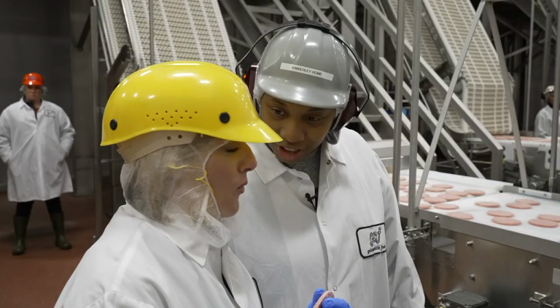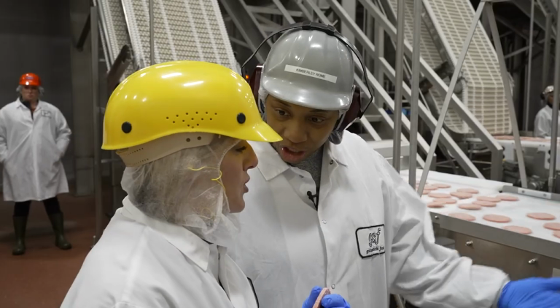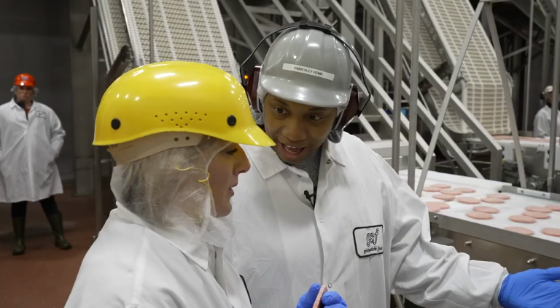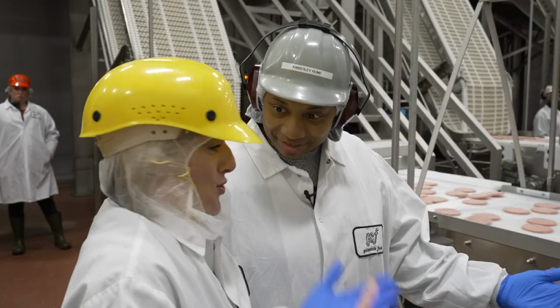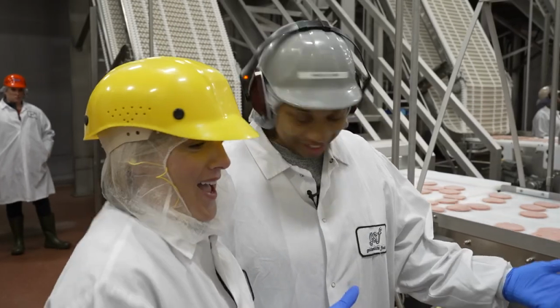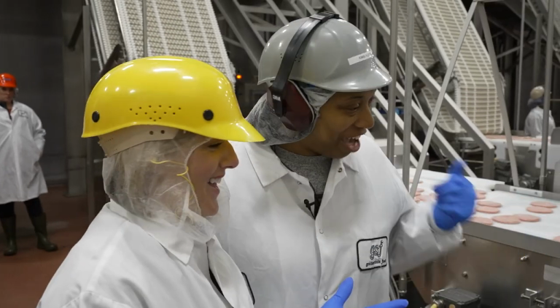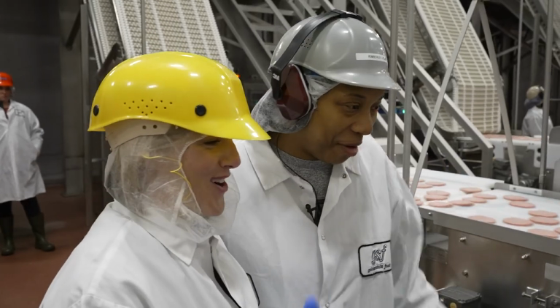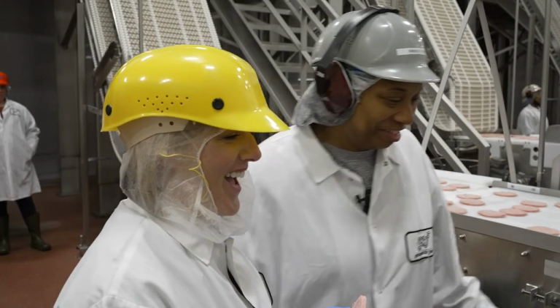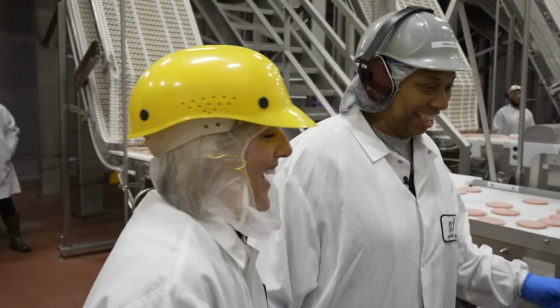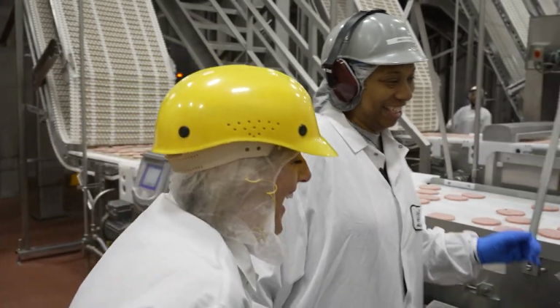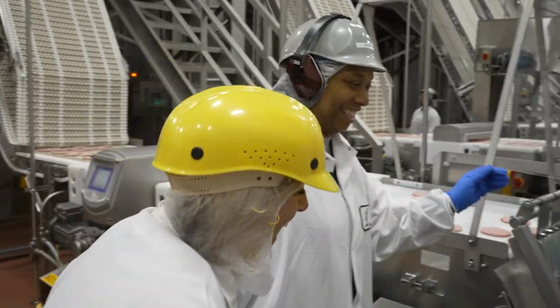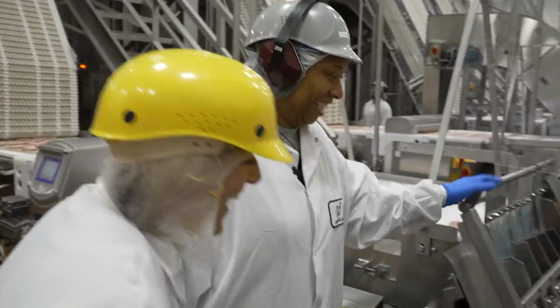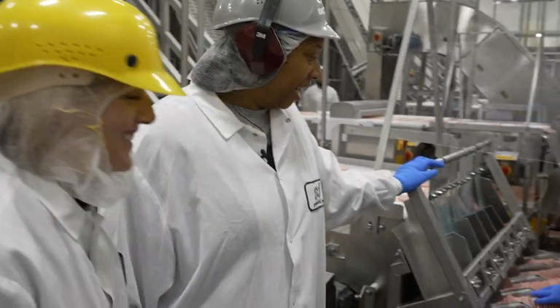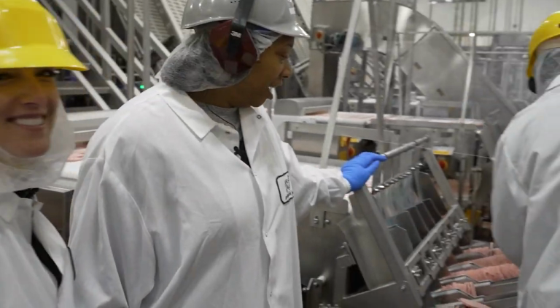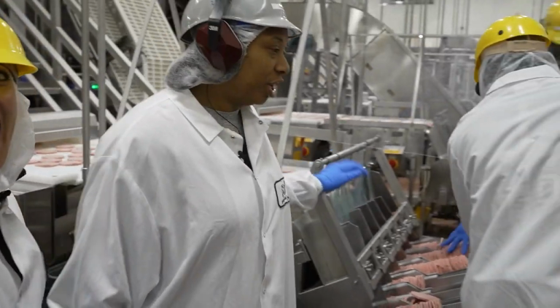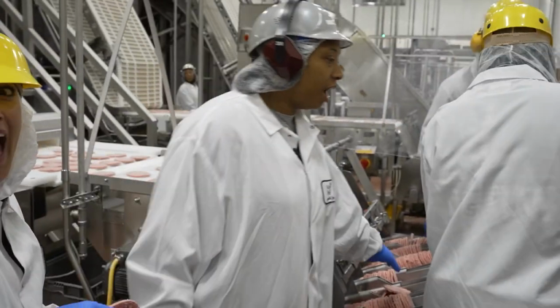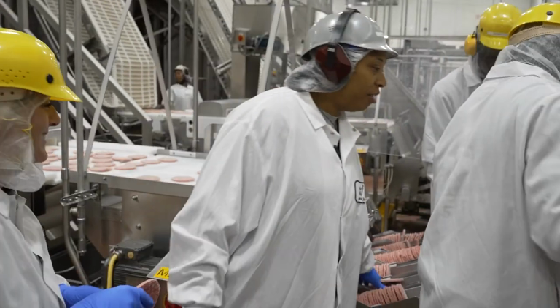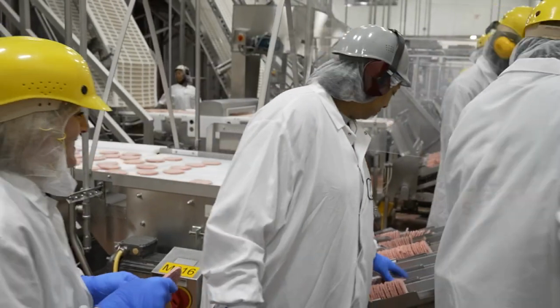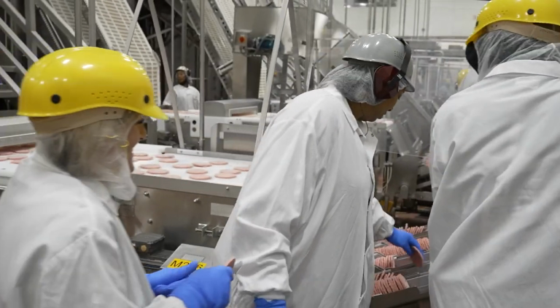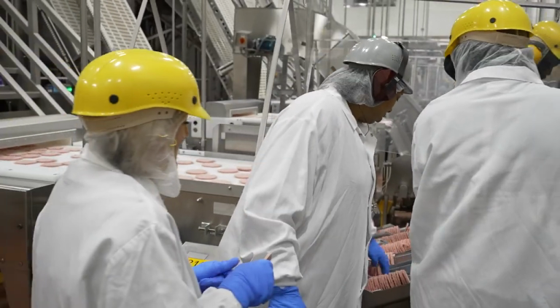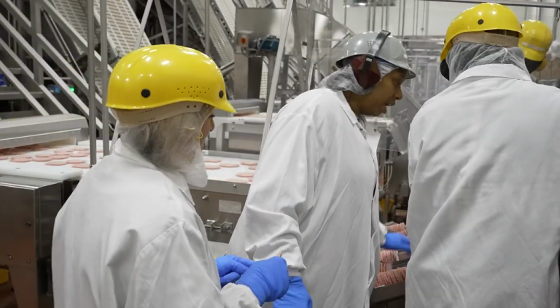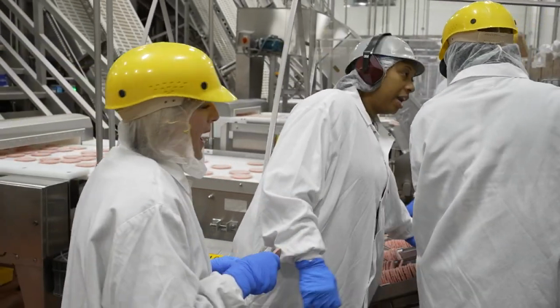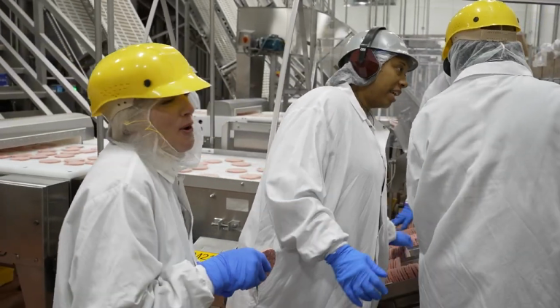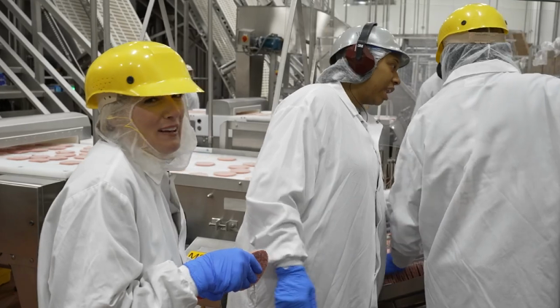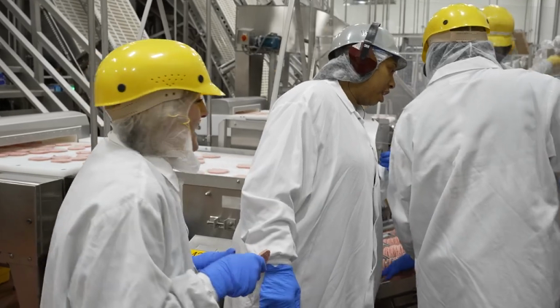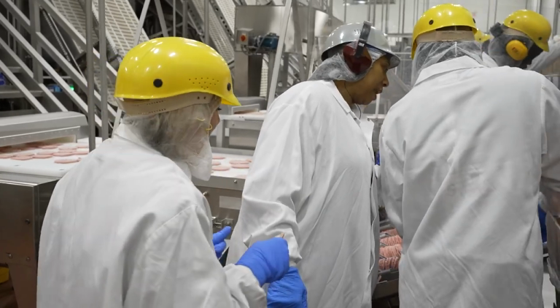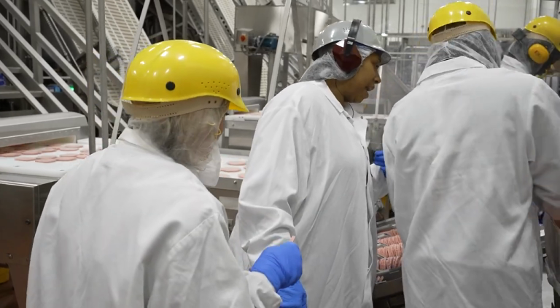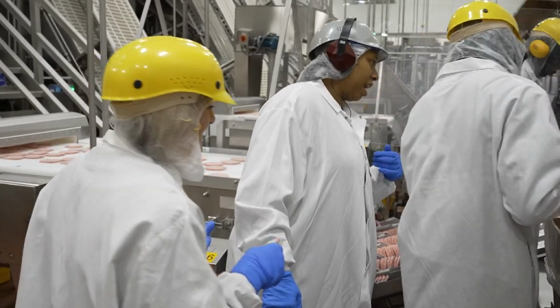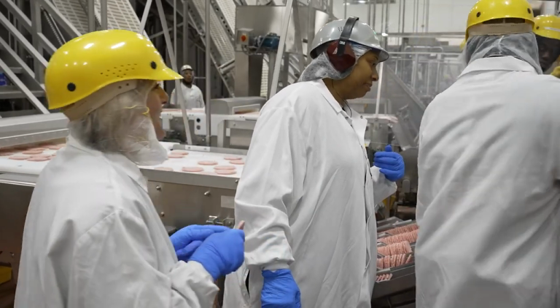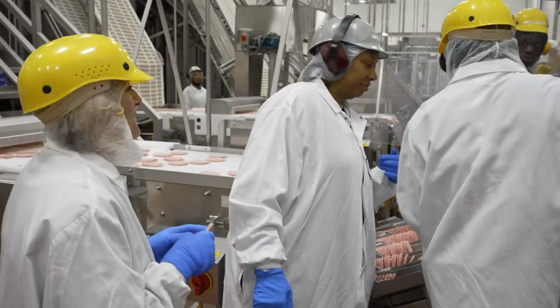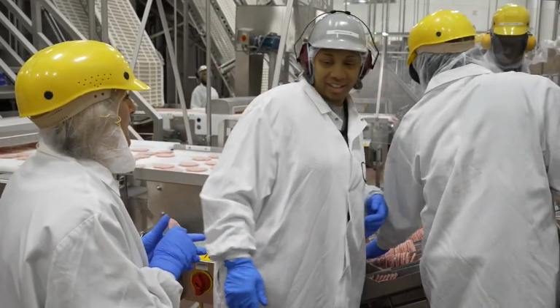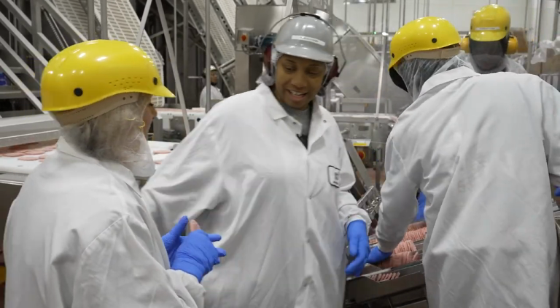You want to try? Let's try it. Okay, come on. So, Carlos, we're going to step back and try to let her try to pack, okay? We're going to step back.